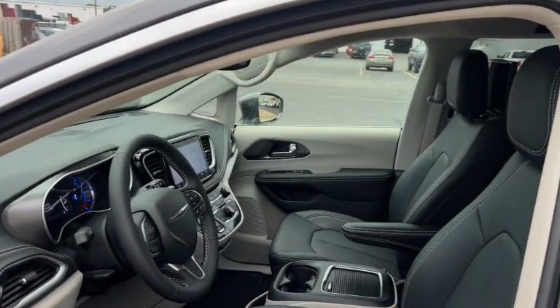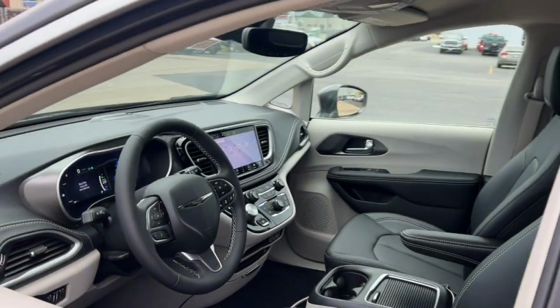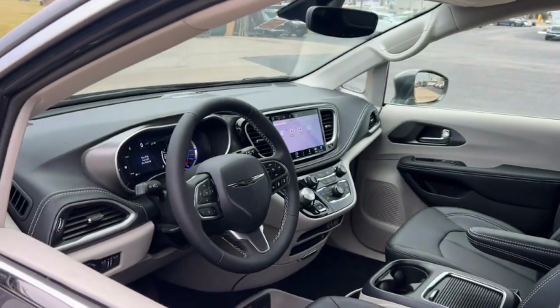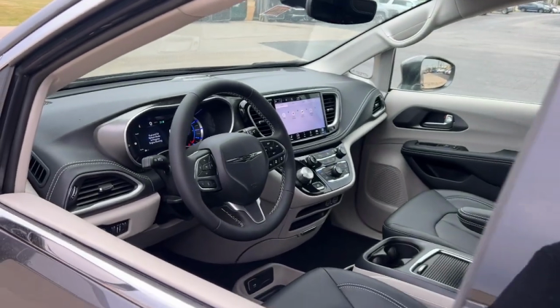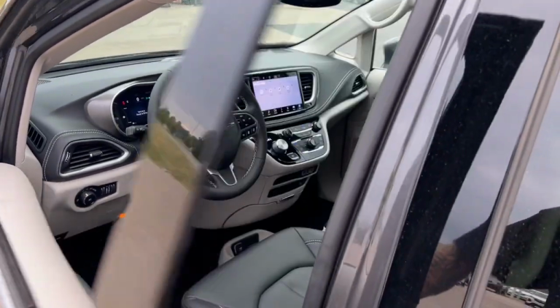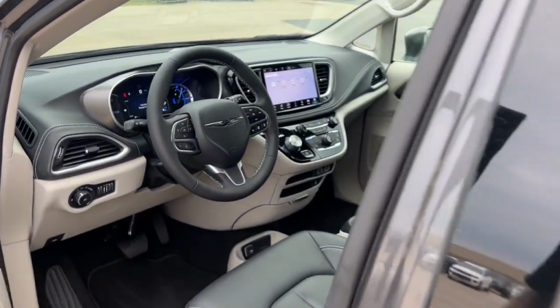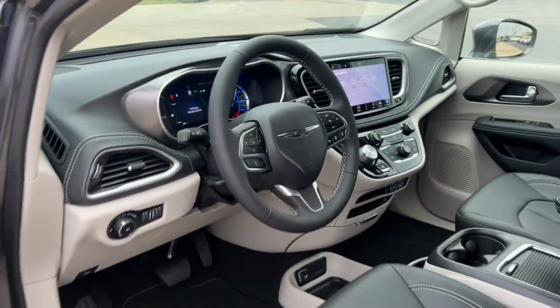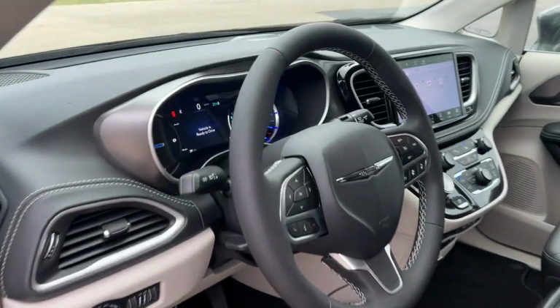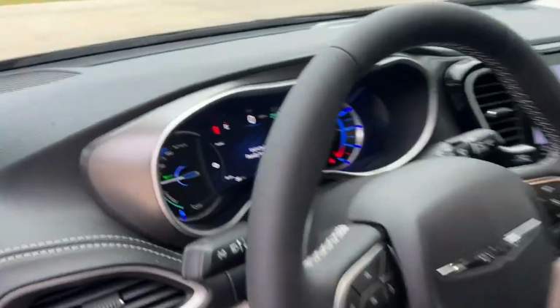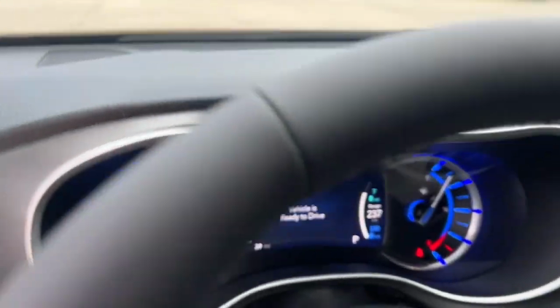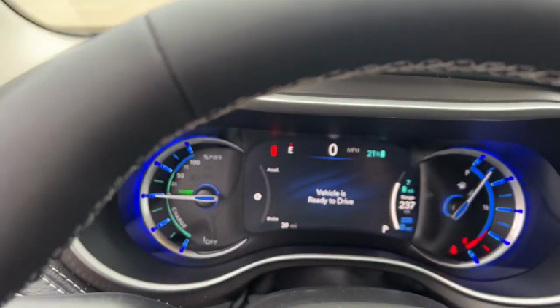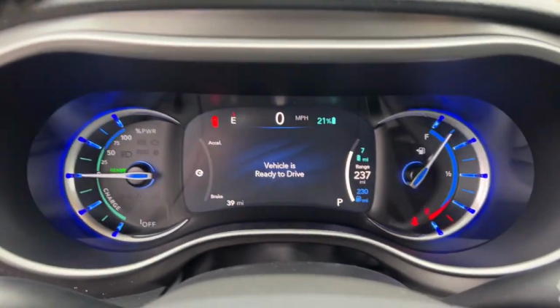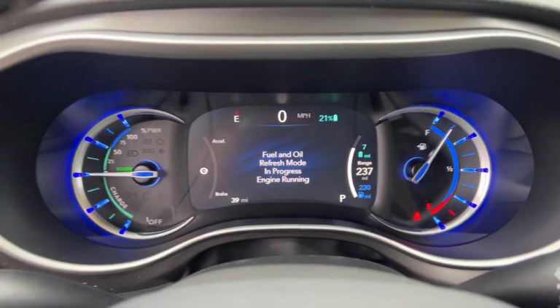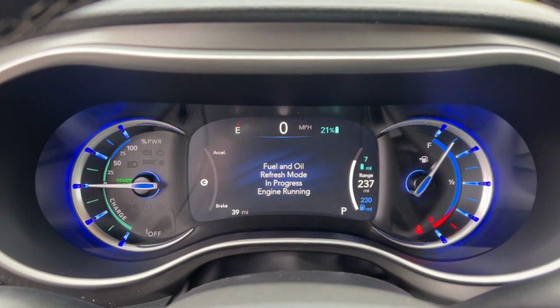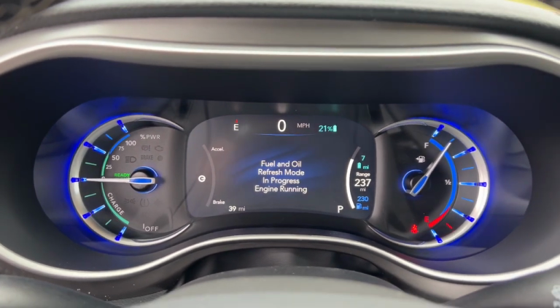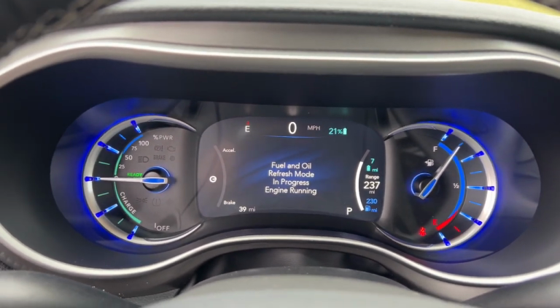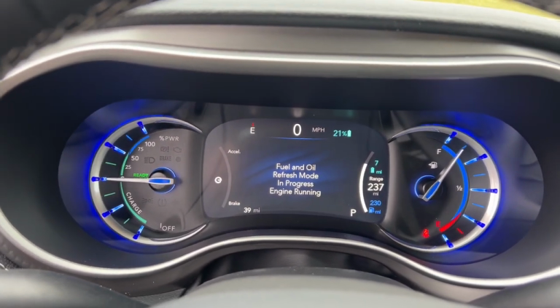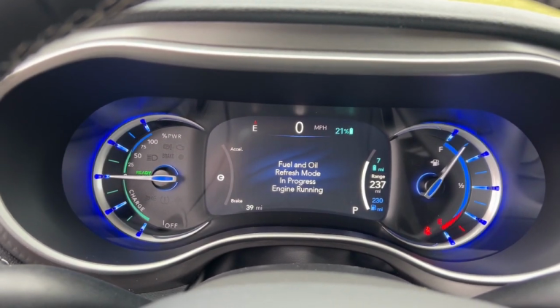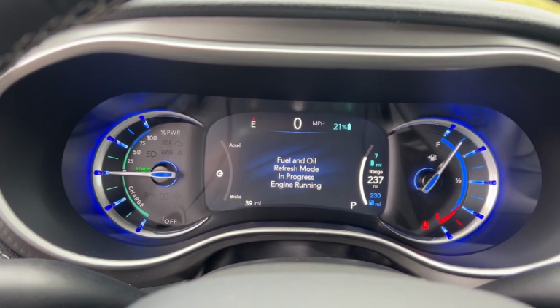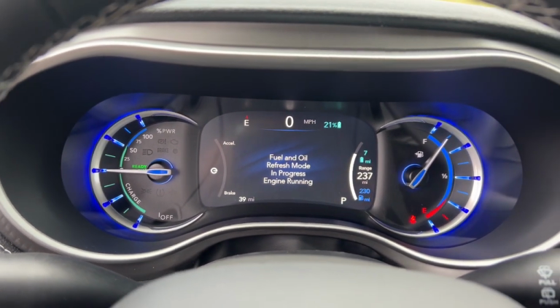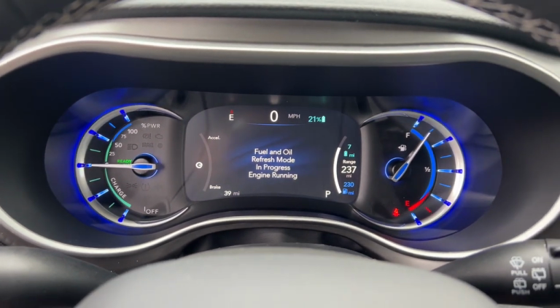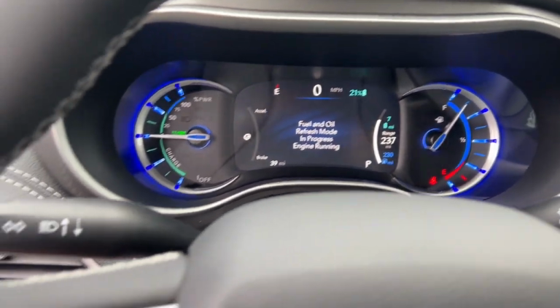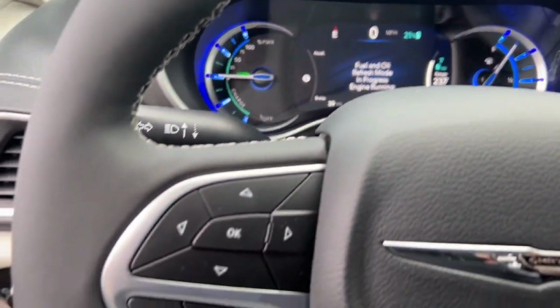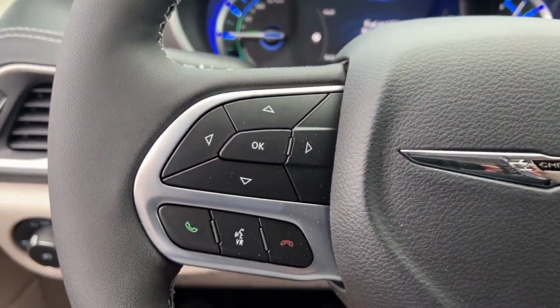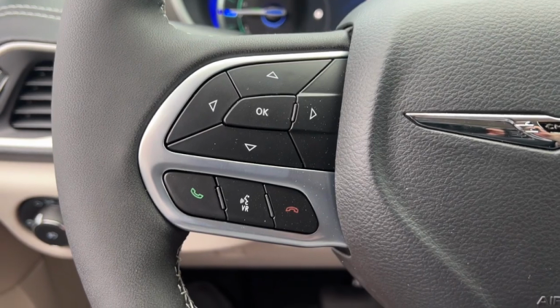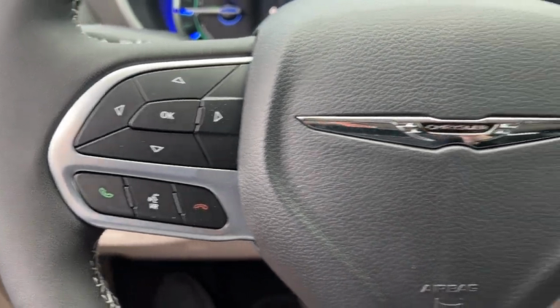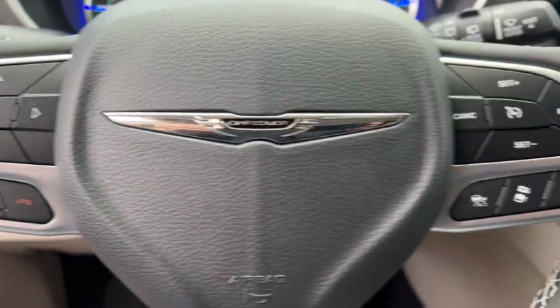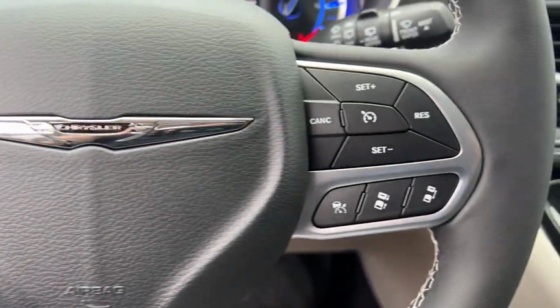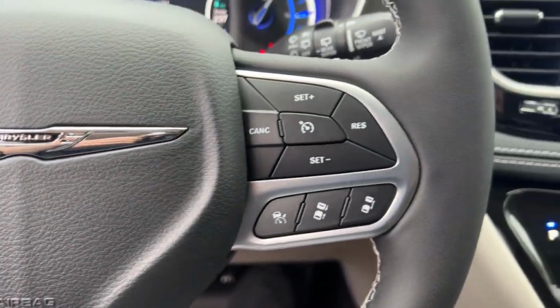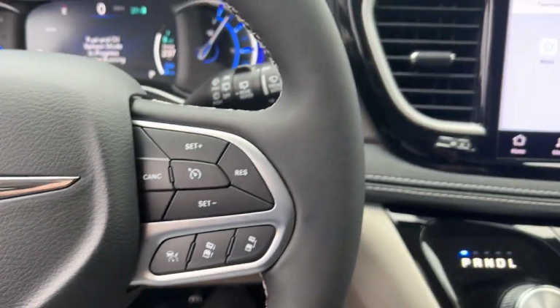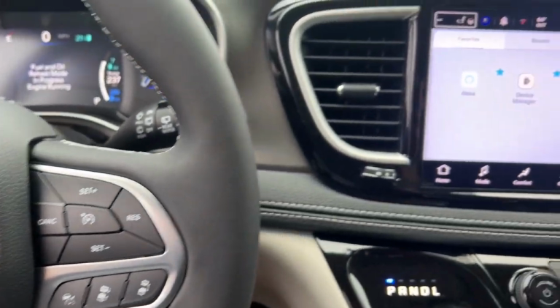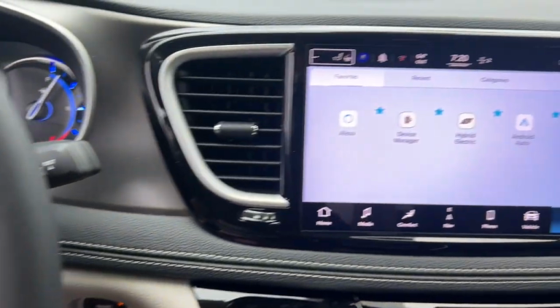Heated steering wheel, Apple CarPlay and/or Android Auto, pre-collision system, touchscreen infotainment system, navigation system, keyless entry, power liftgate, heated mirrors, adaptive cruise control, fog lamps.